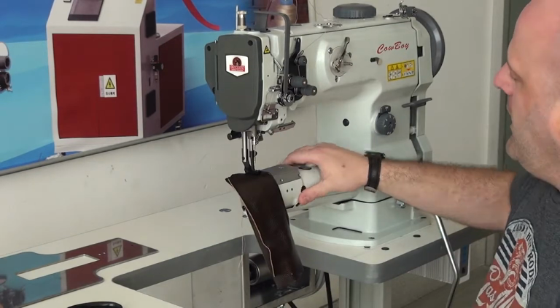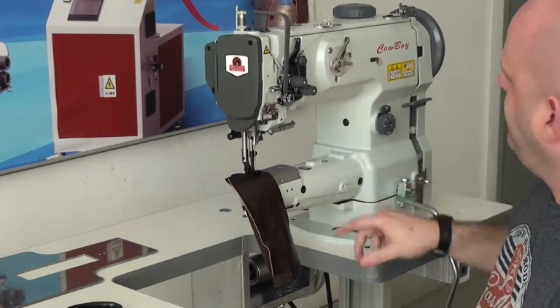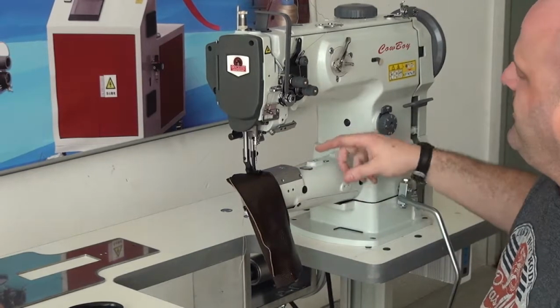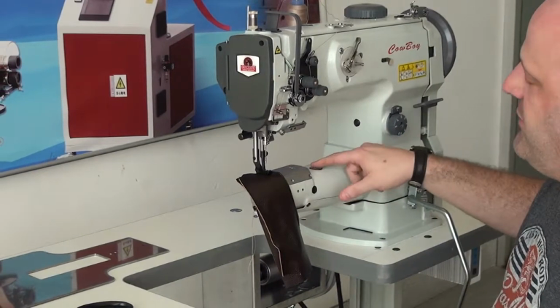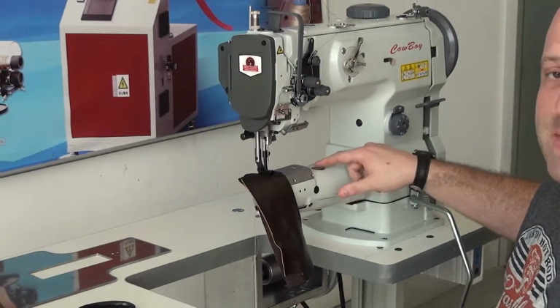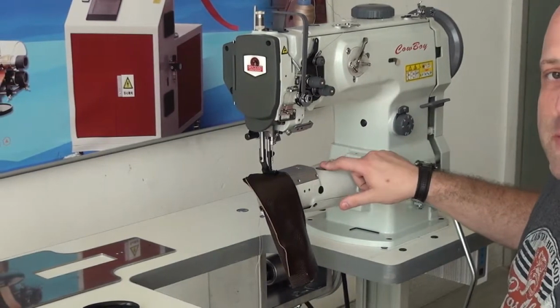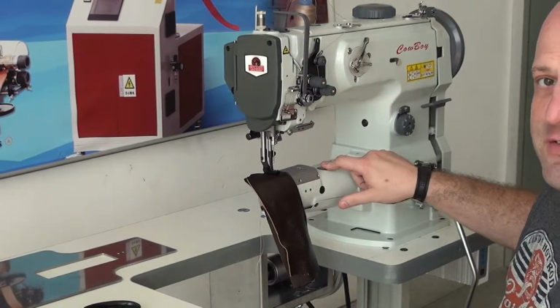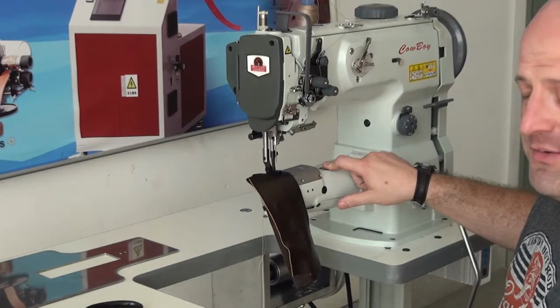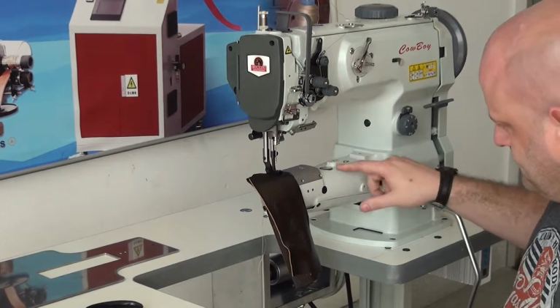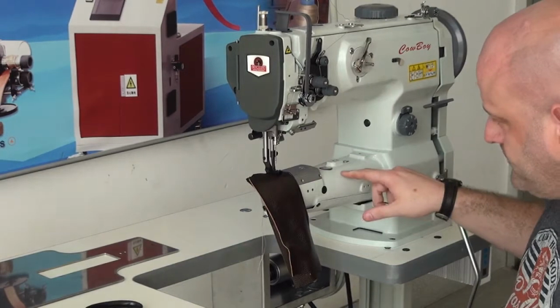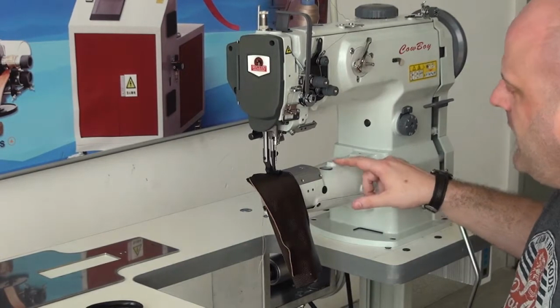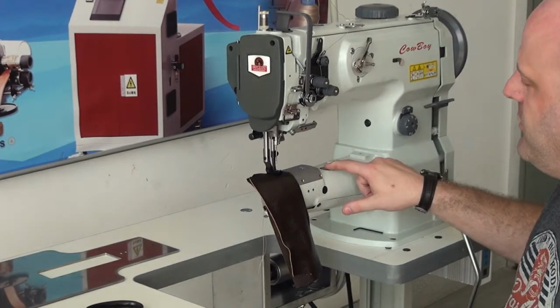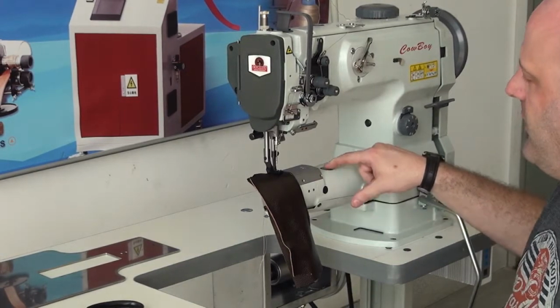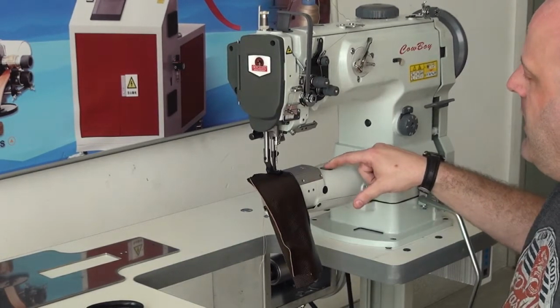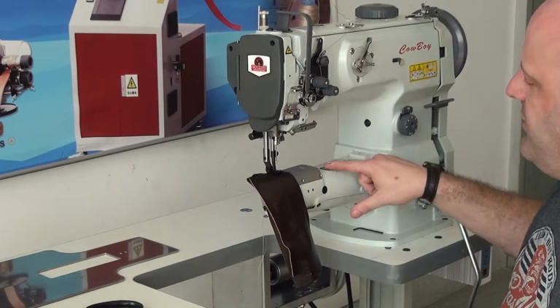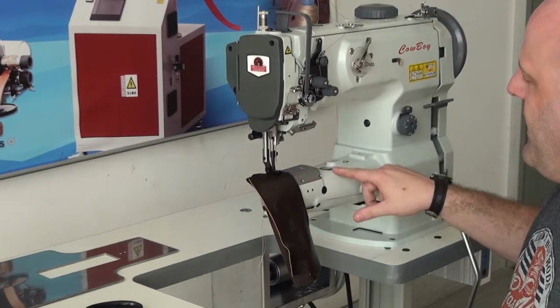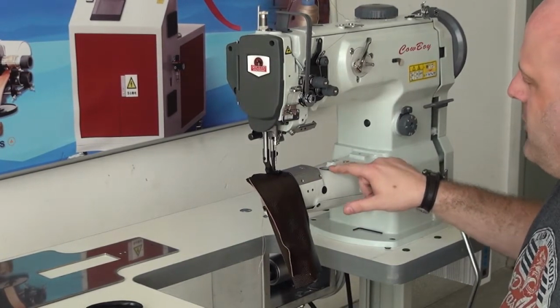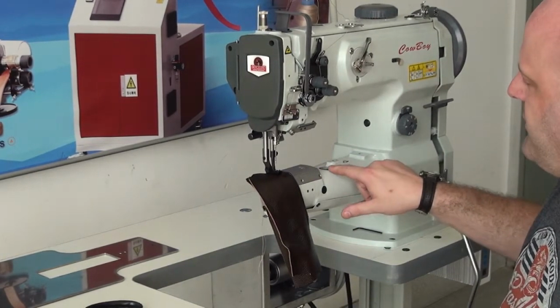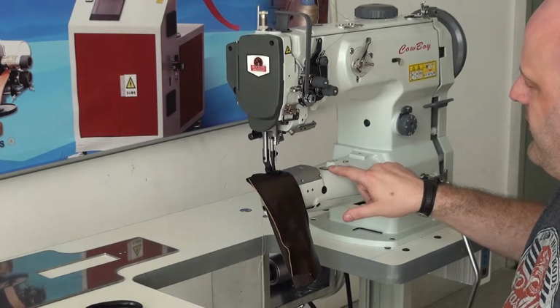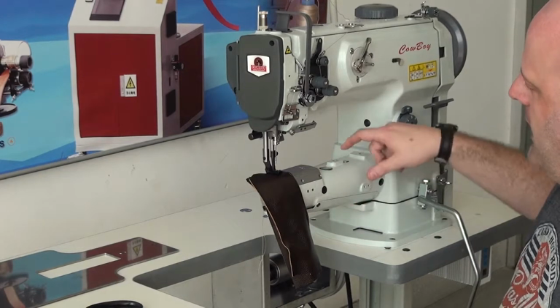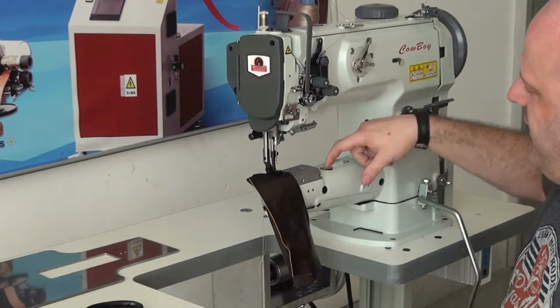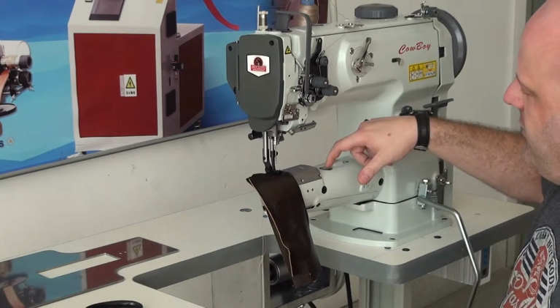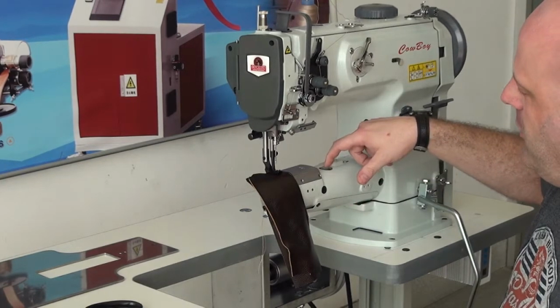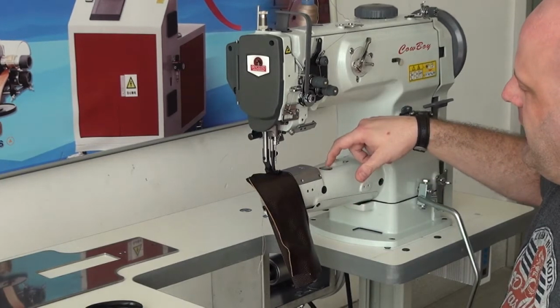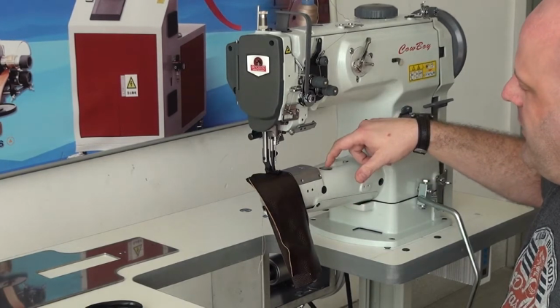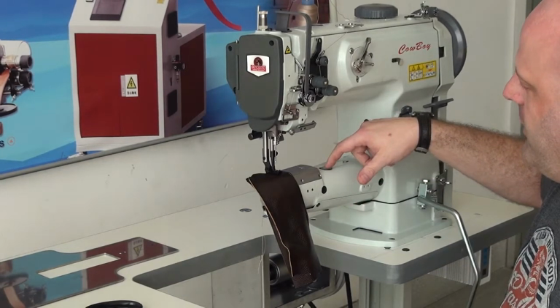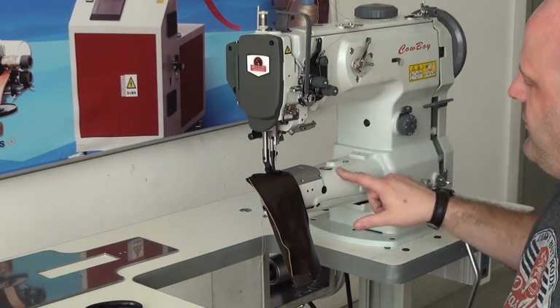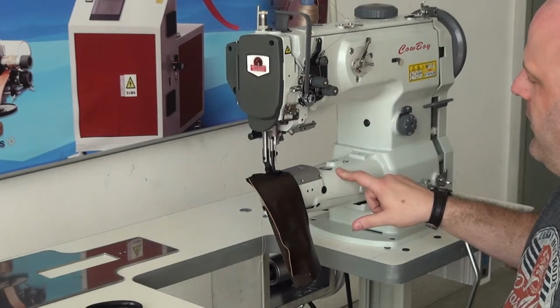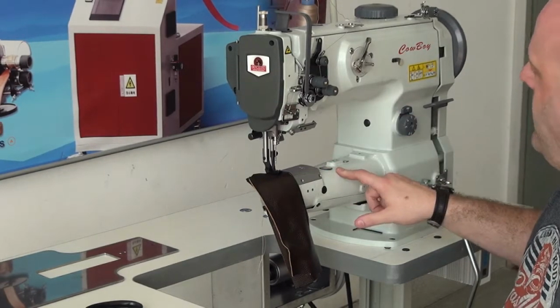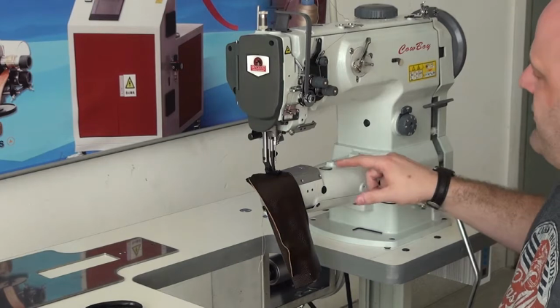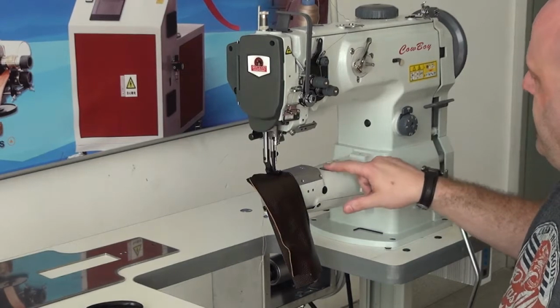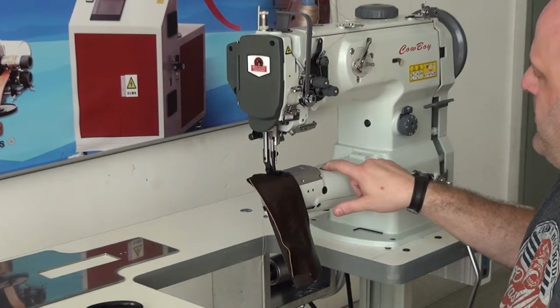In addition, this machine features an automatic lubrication system, unlike the 341, which is just a manual lubrication system. You can see here there's a little oil percolator window right here that shows the oil level as the machine is operating.